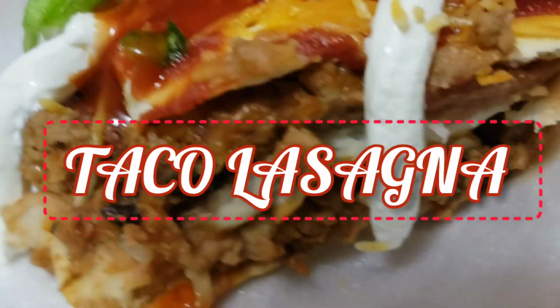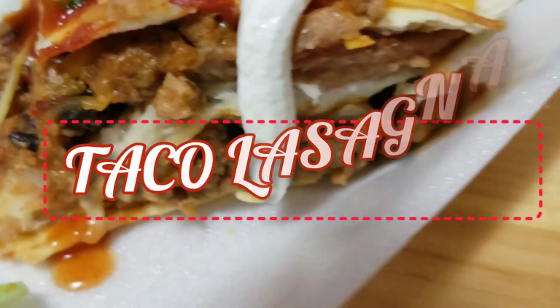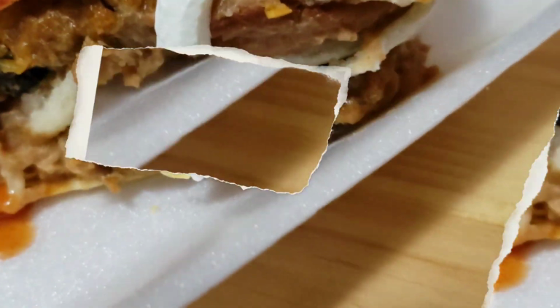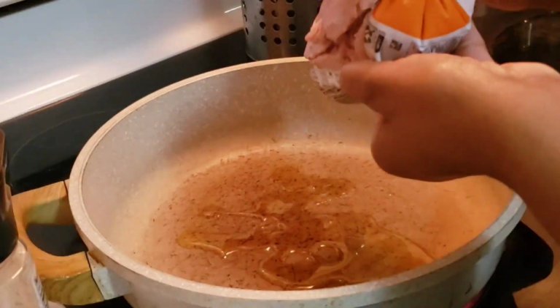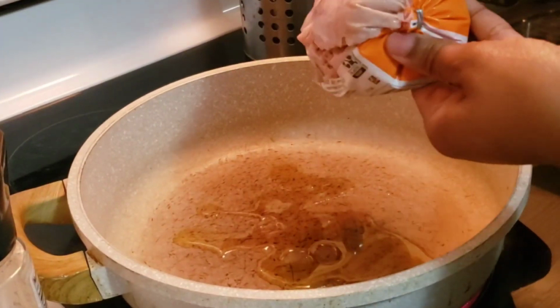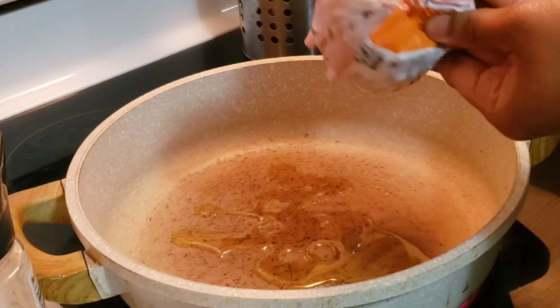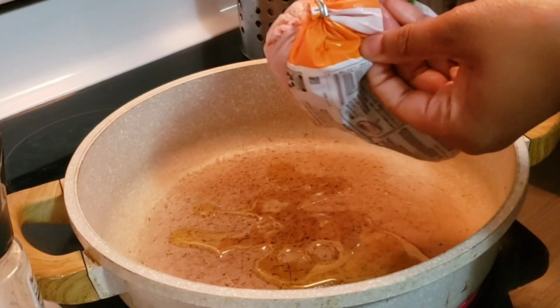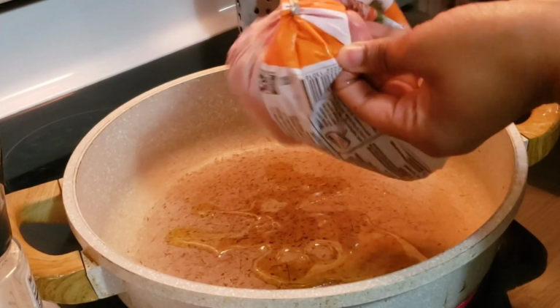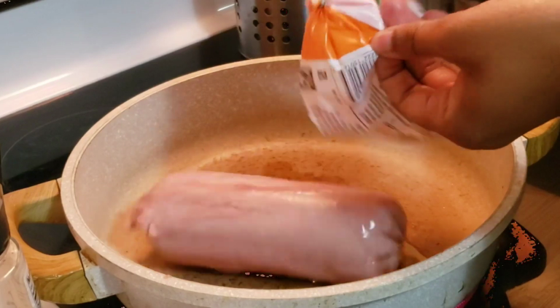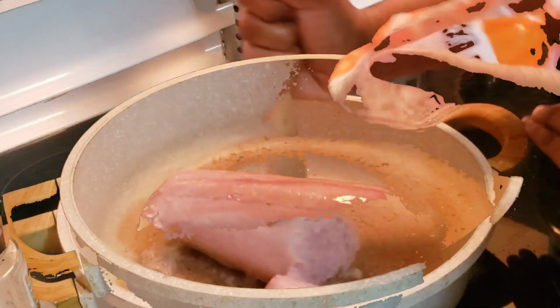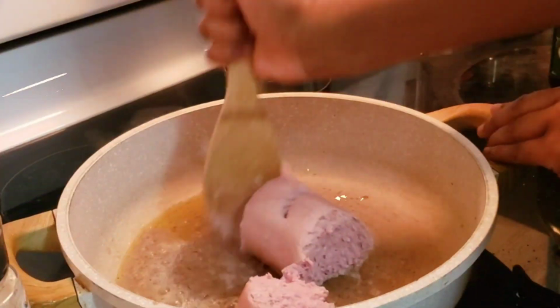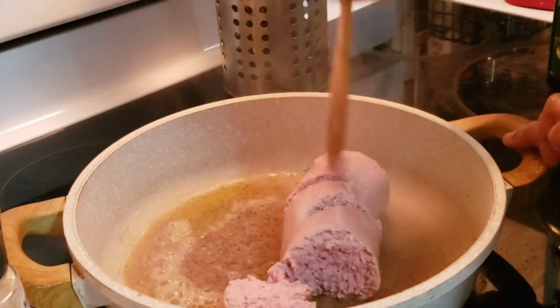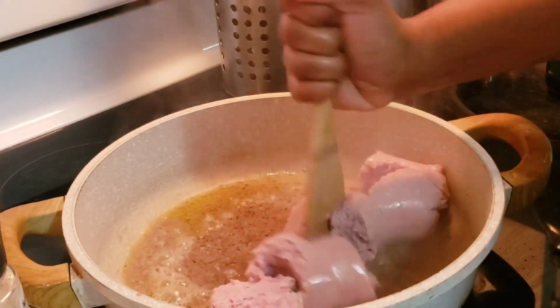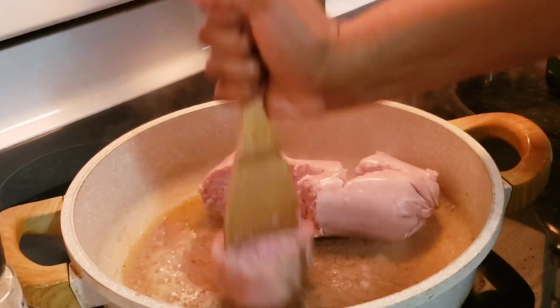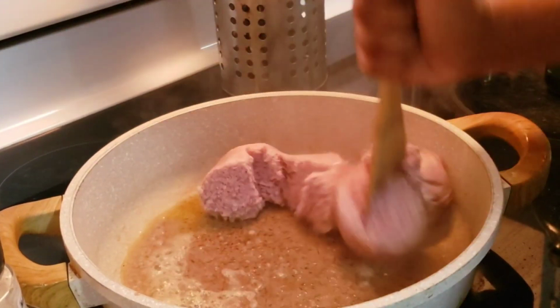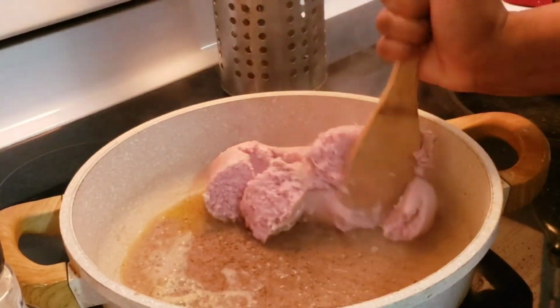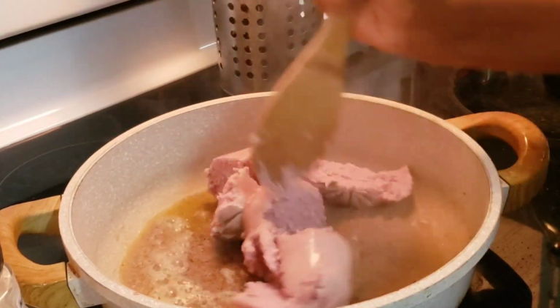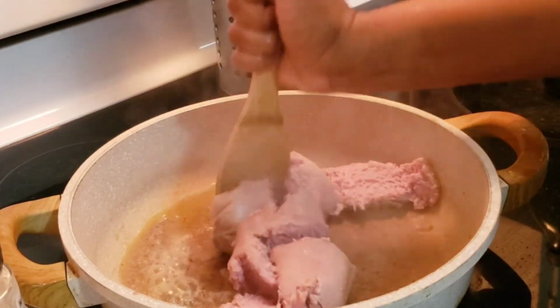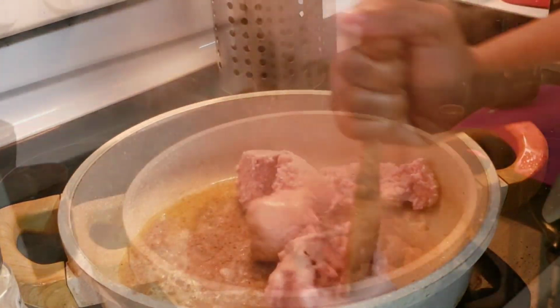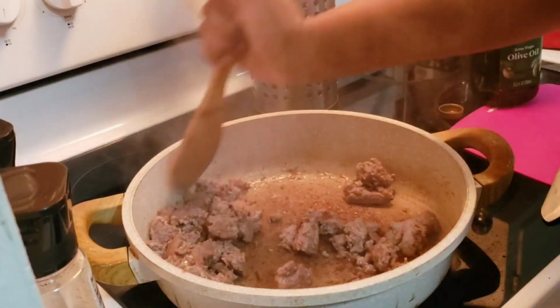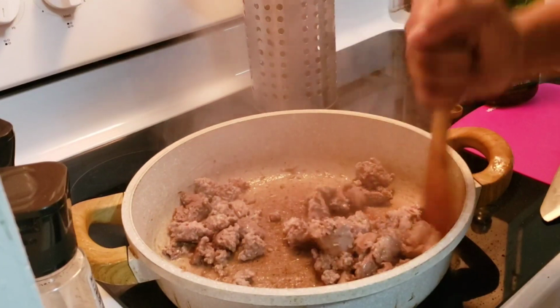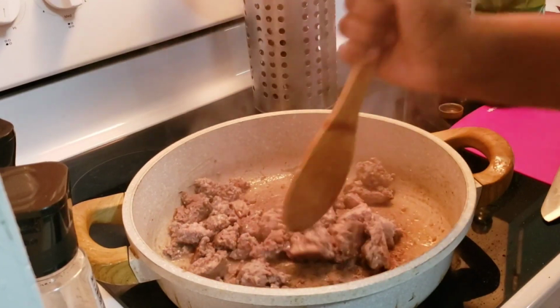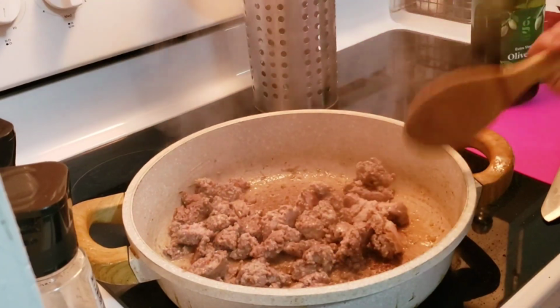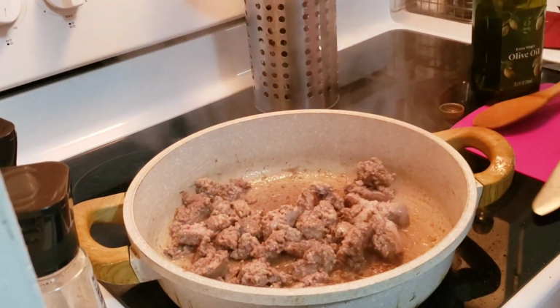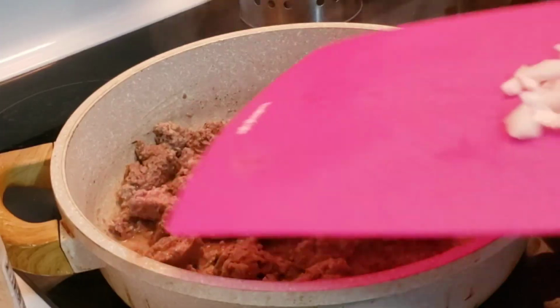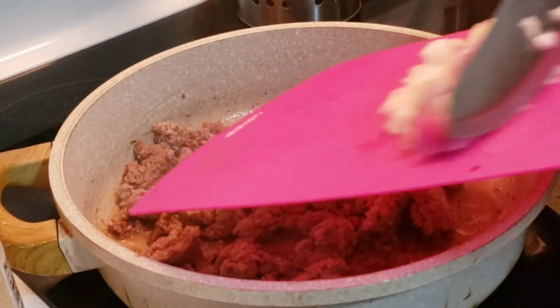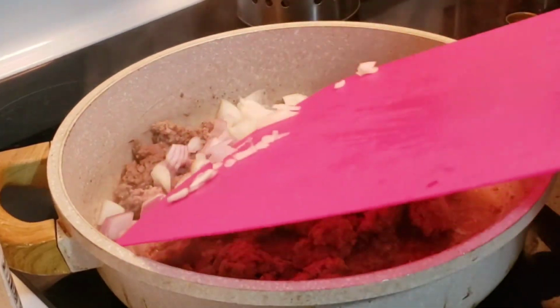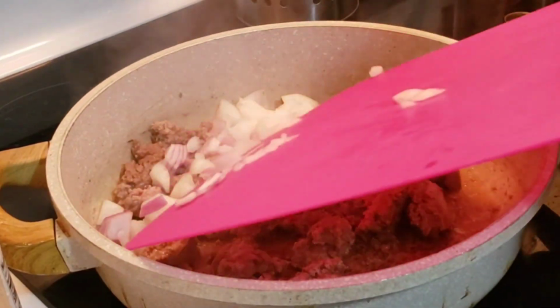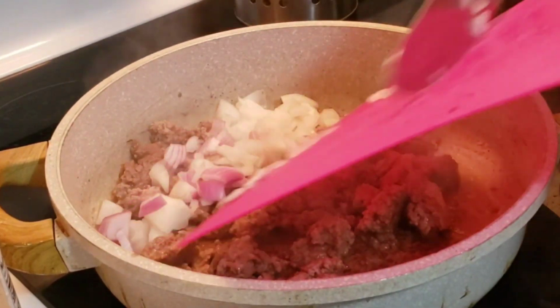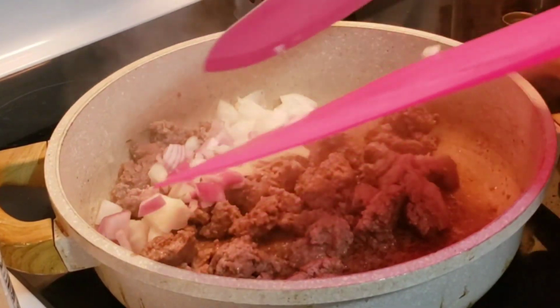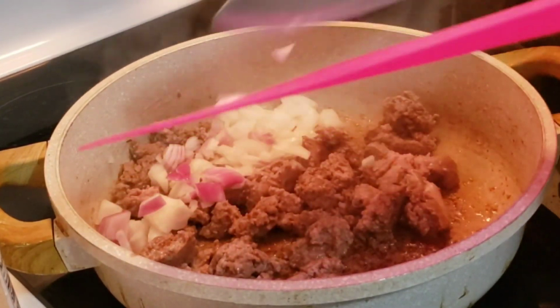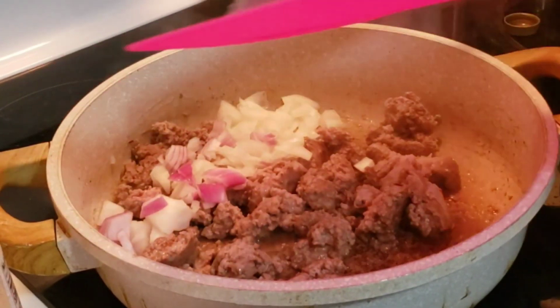Let's hop into it. I am starting with some ground turkey. If you watch my channel, you know how much I love ground turkey. I did add some olive oil to the pan first, and I'm just going to go ahead and chop that down. I have some onions that I chopped up —